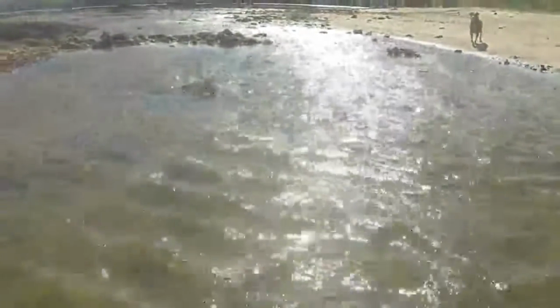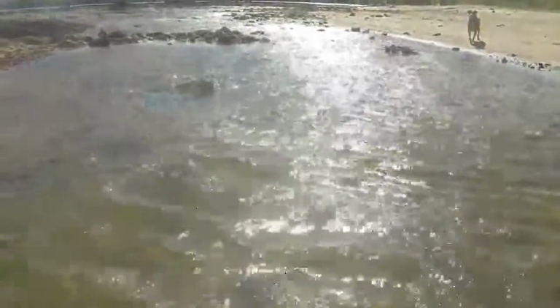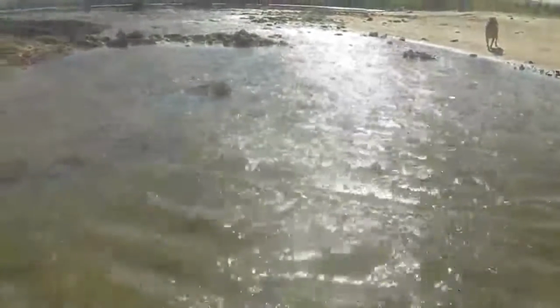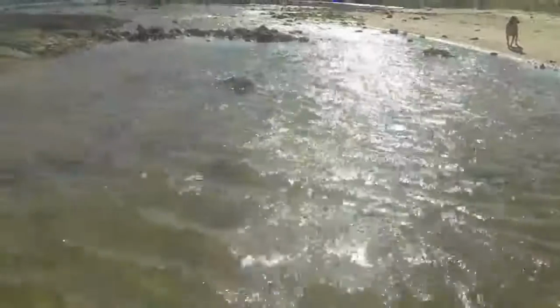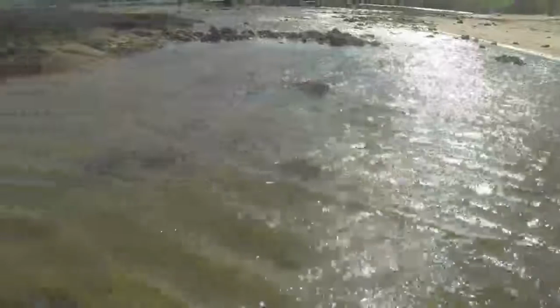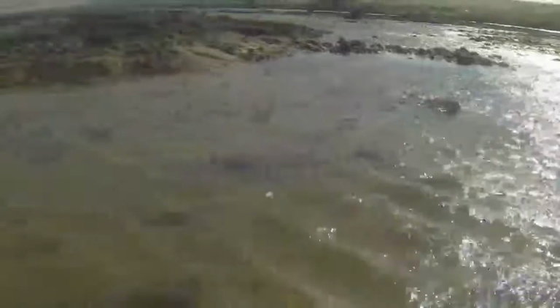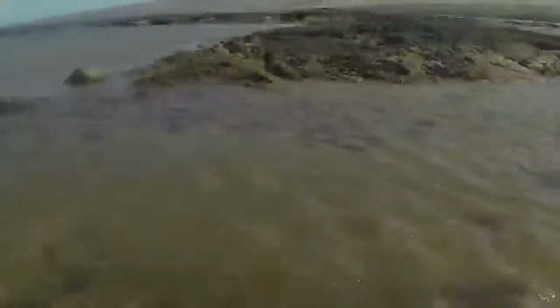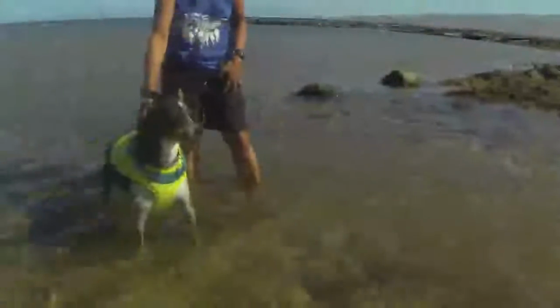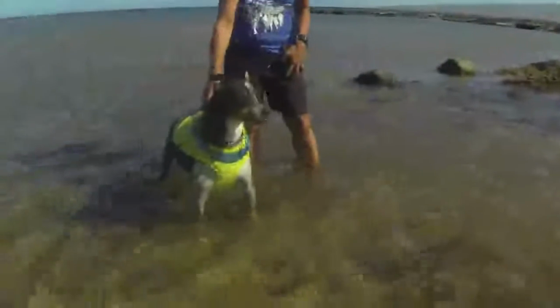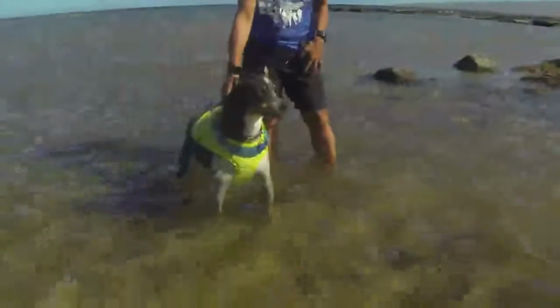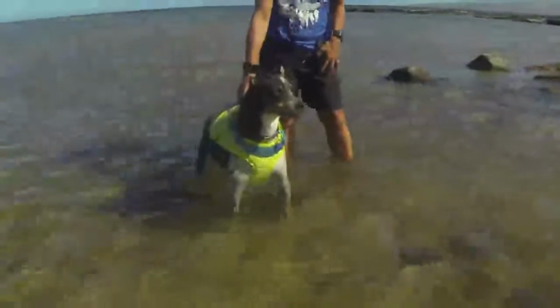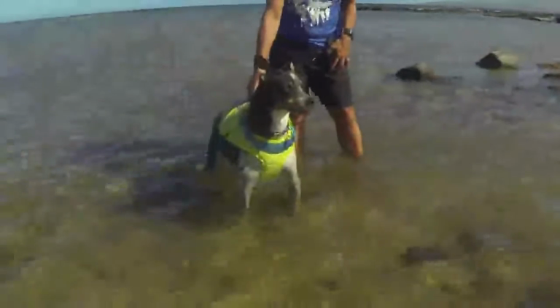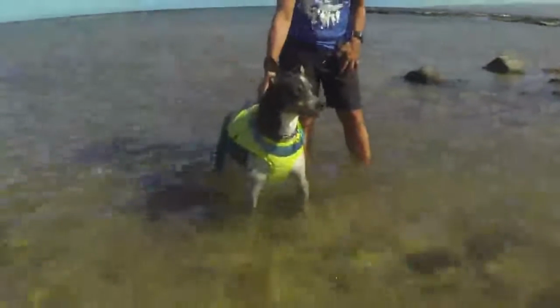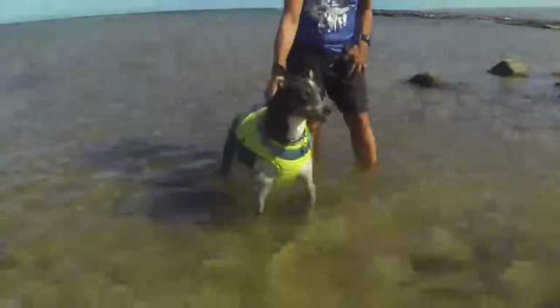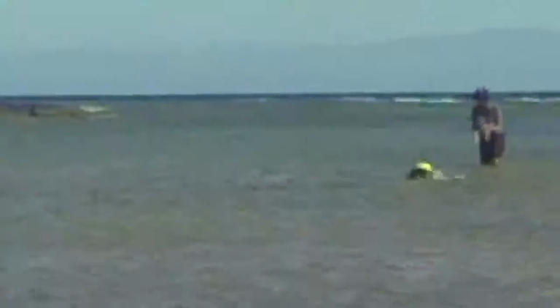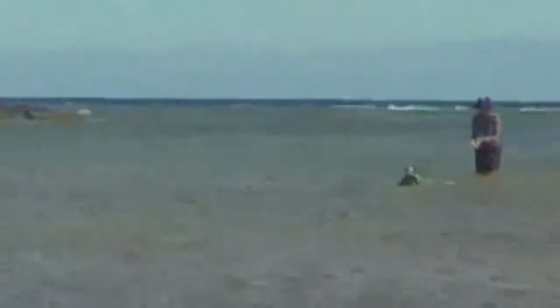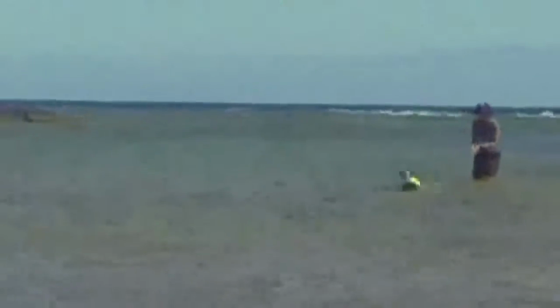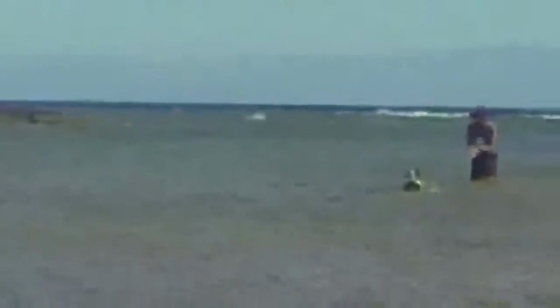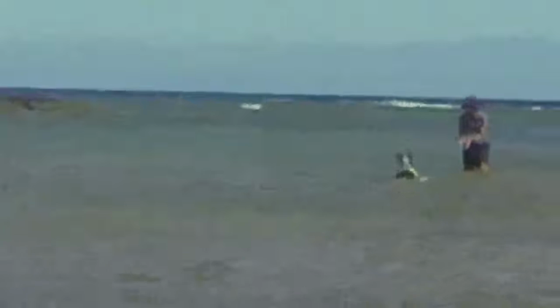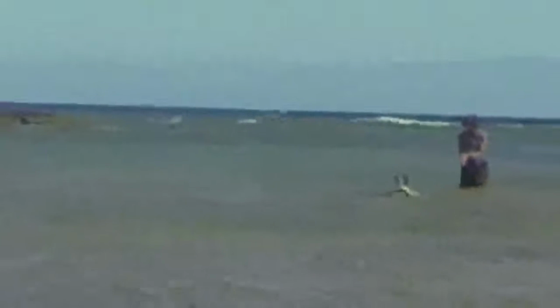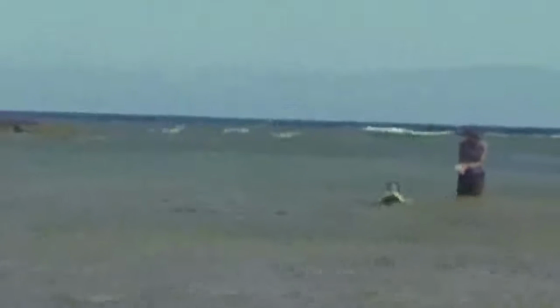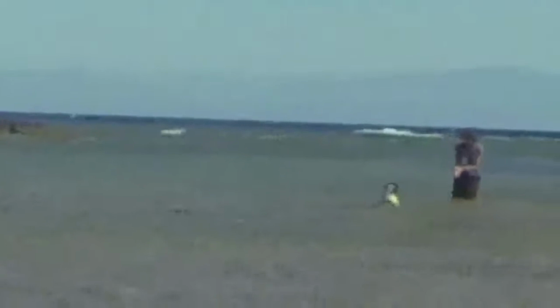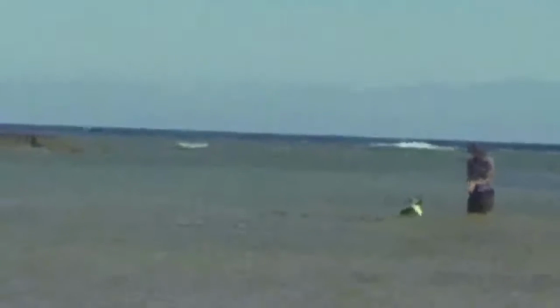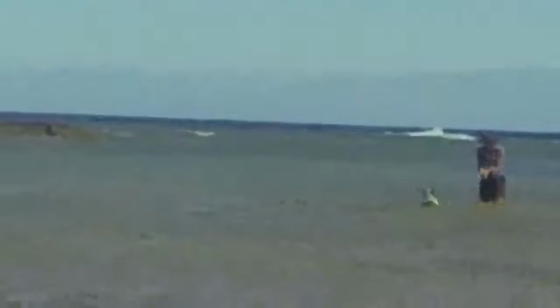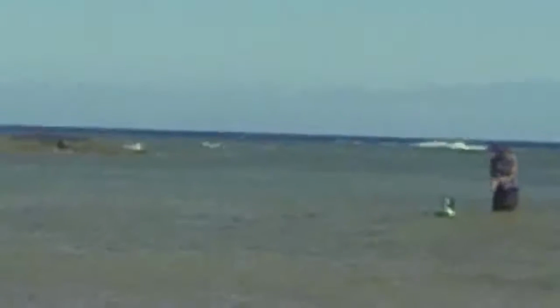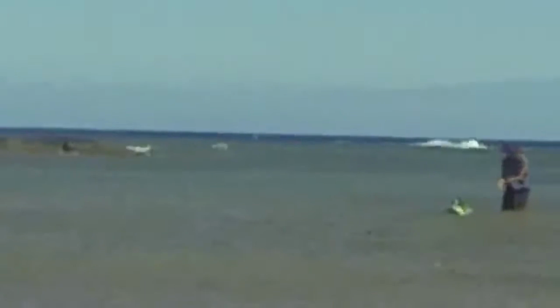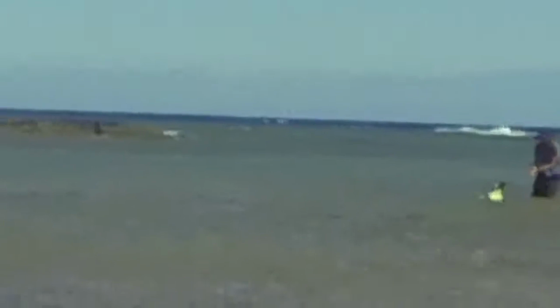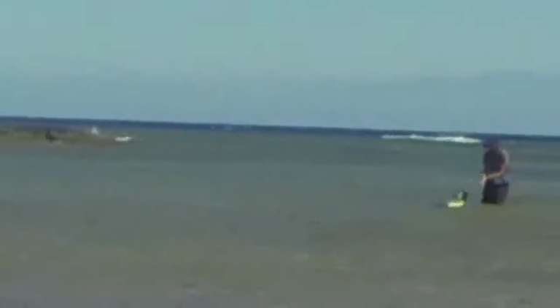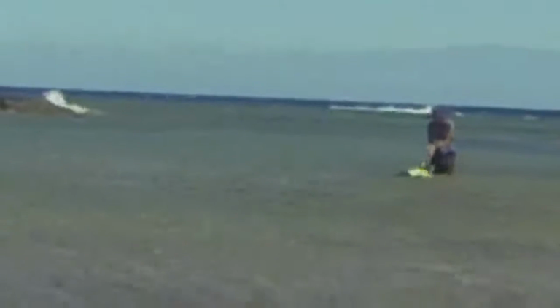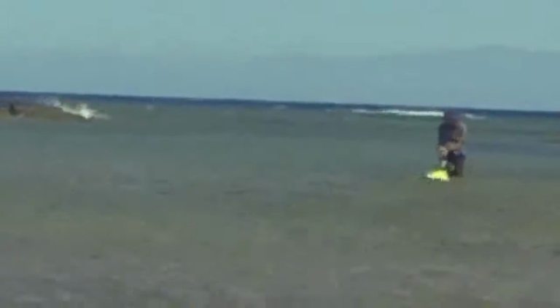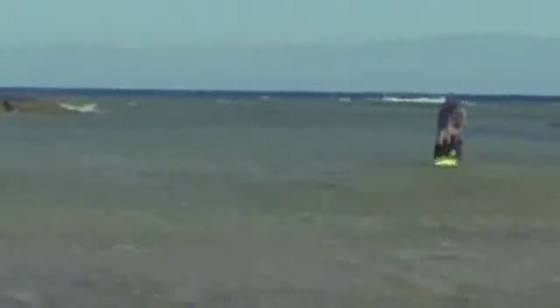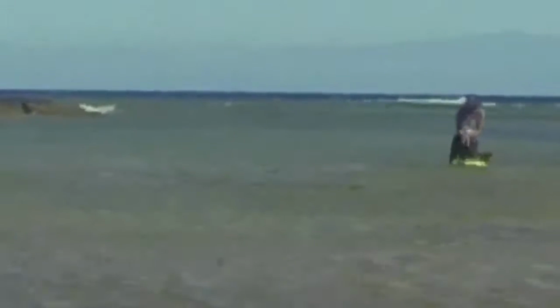This vest seems to be designed for exactly that situation. It's not bulky — it's very low profile — but it is buoyant enough that if she runs into trouble, it will support her in the water.